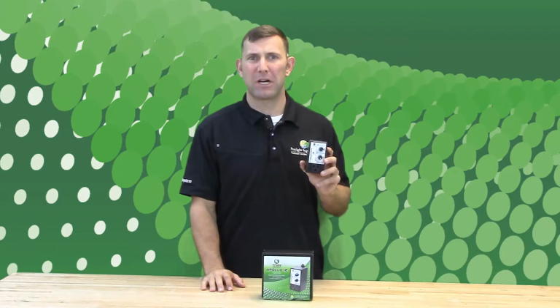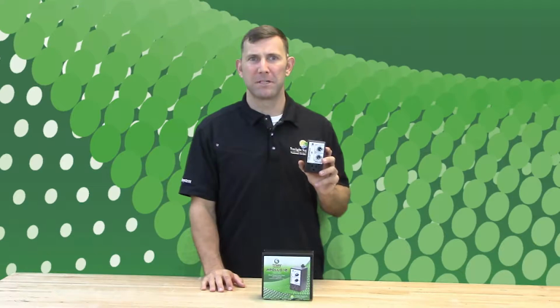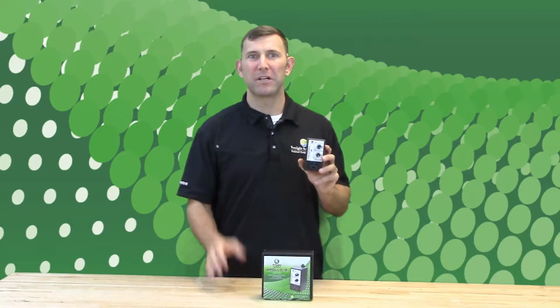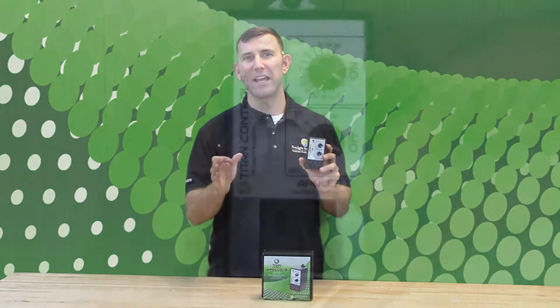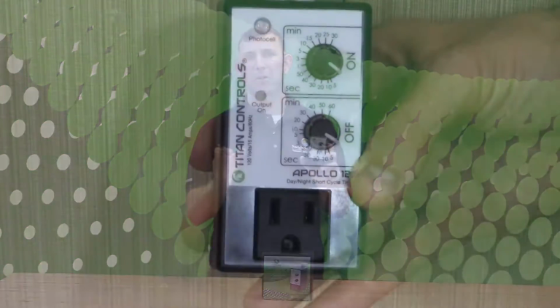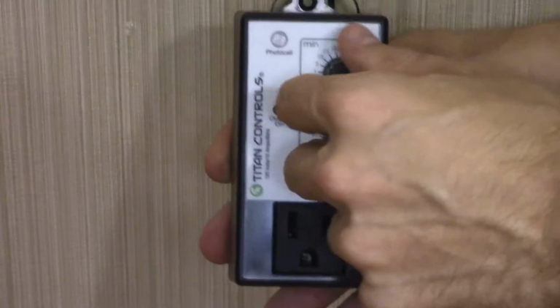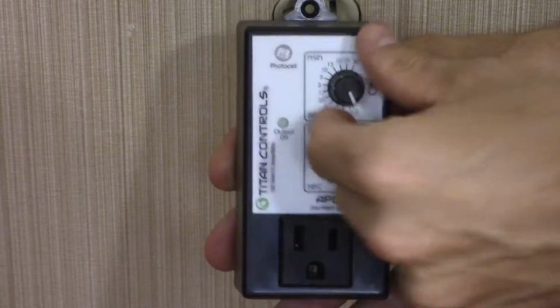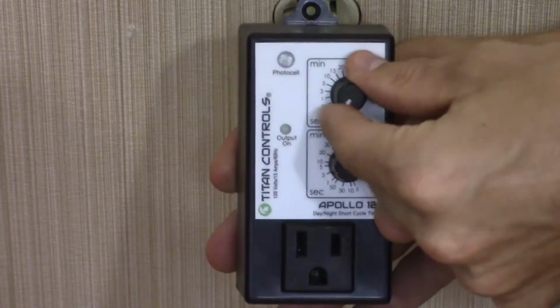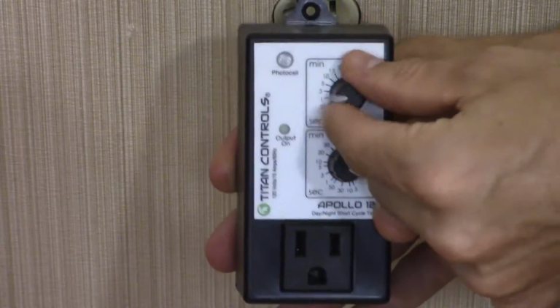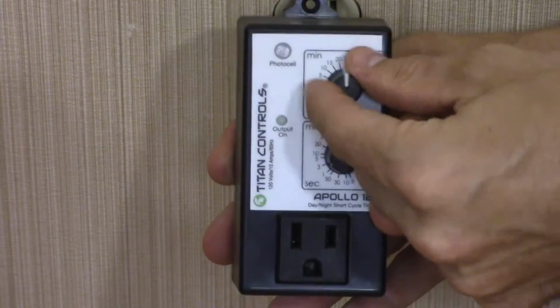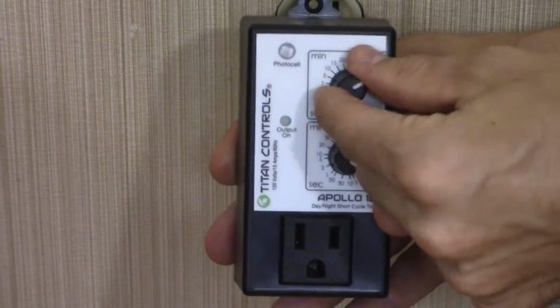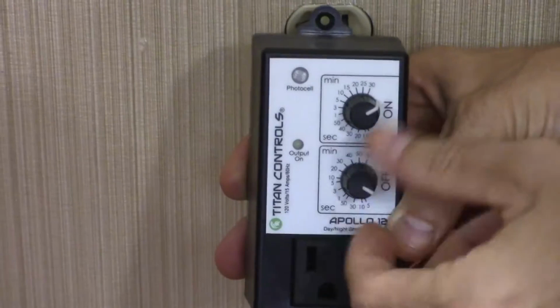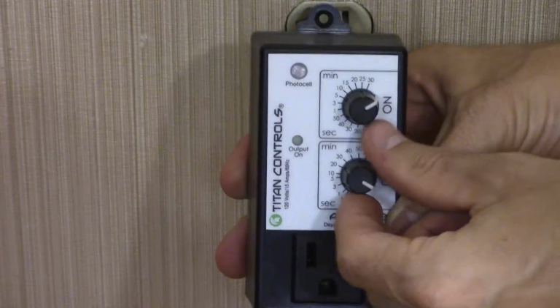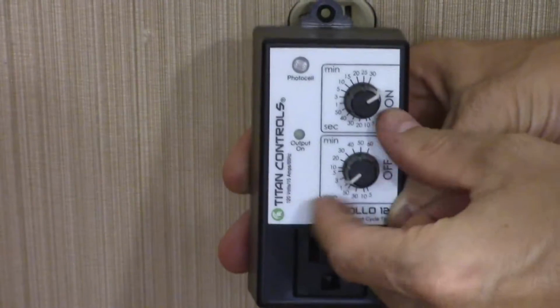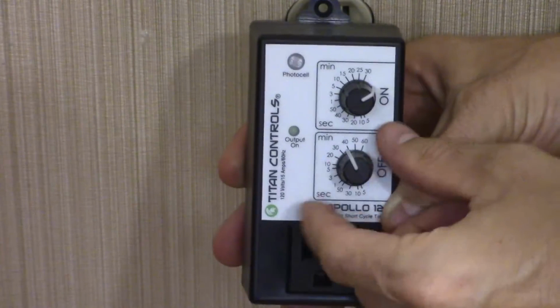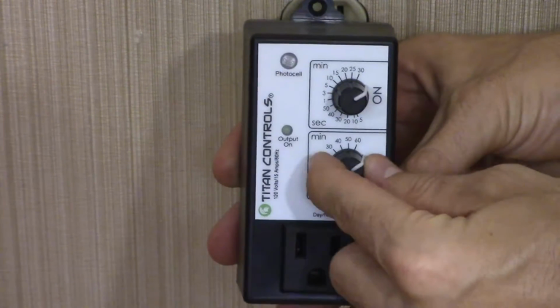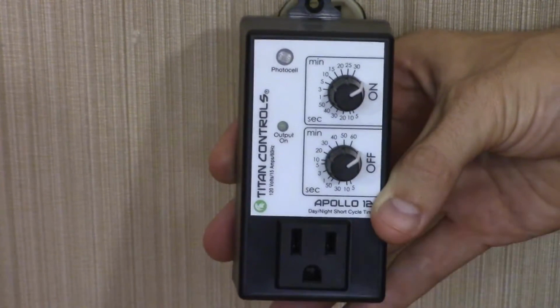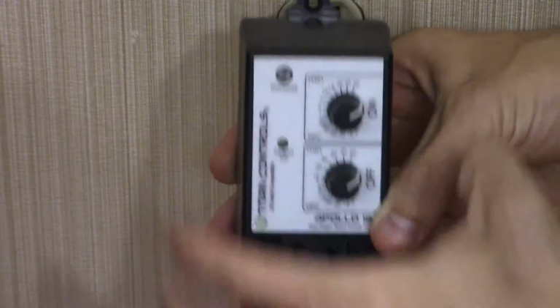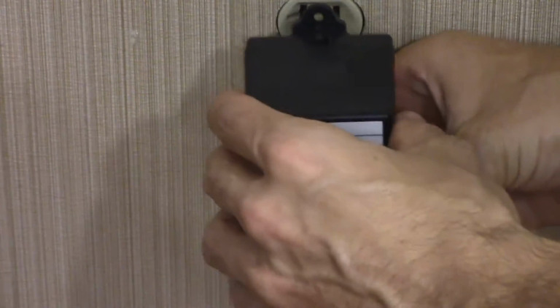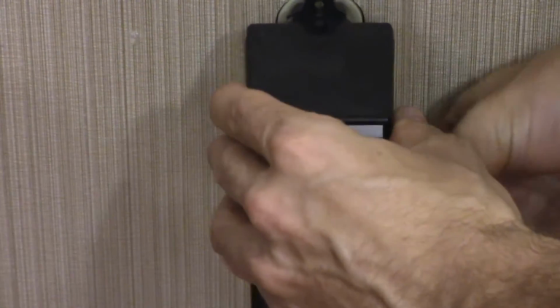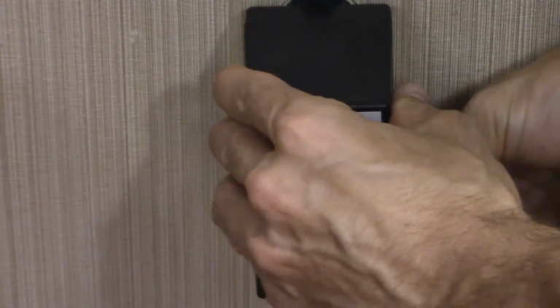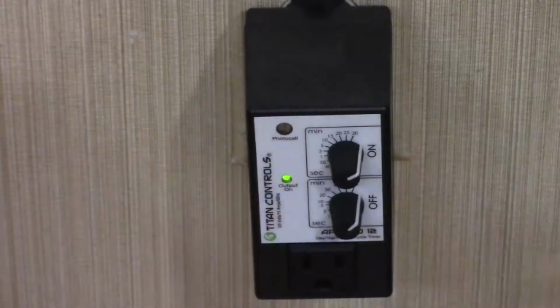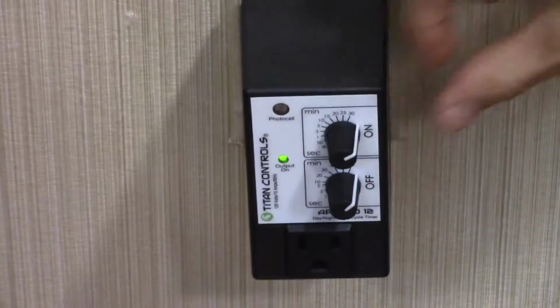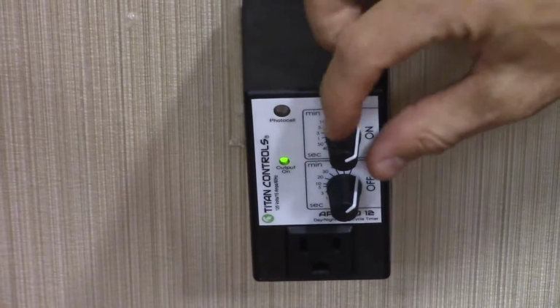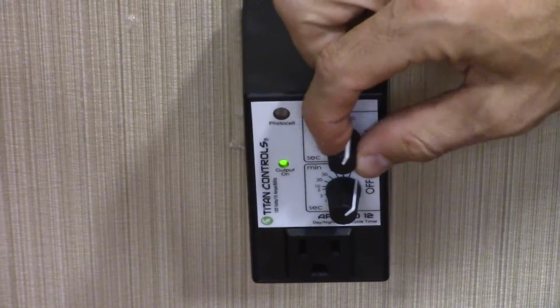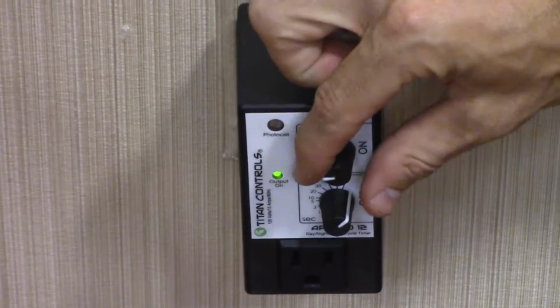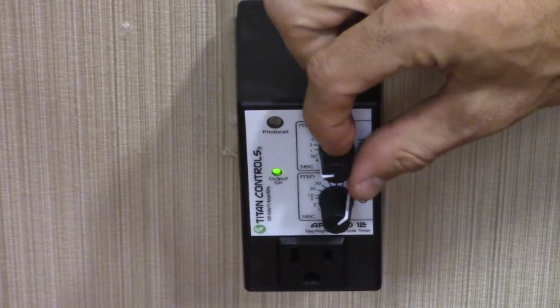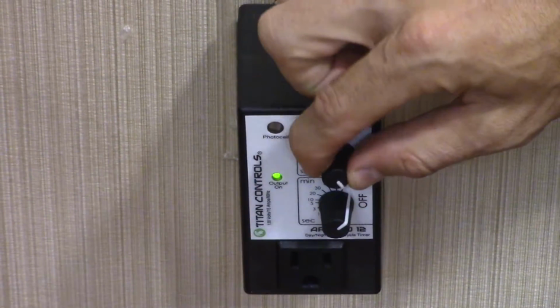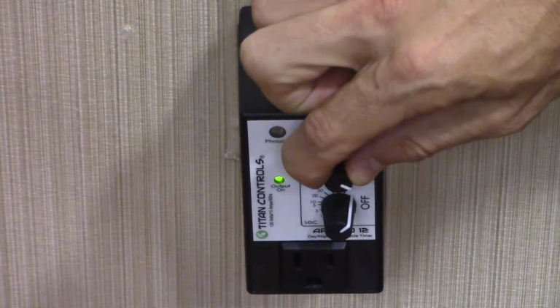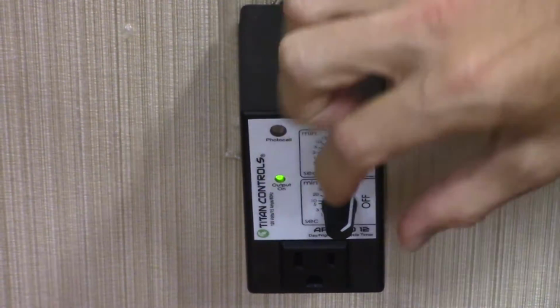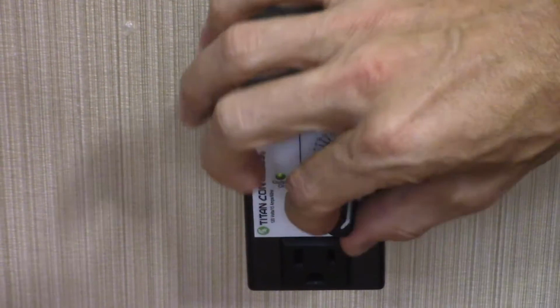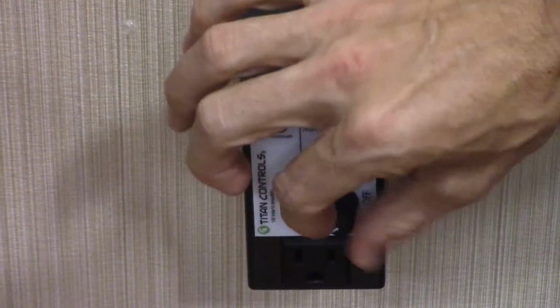To set your Apollo 12 to daytime only control, set both knobs to maximum, then plug in your Apollo 12 and set the top value to minimum. Within five seconds, set the bottom value to minimum.